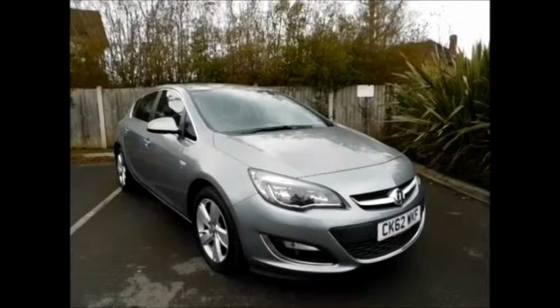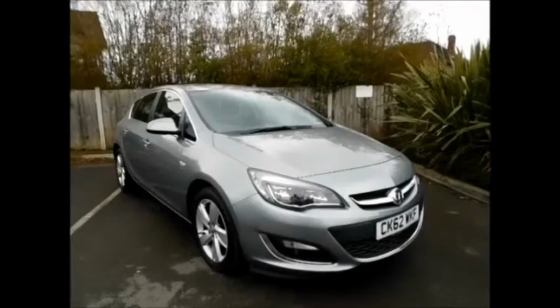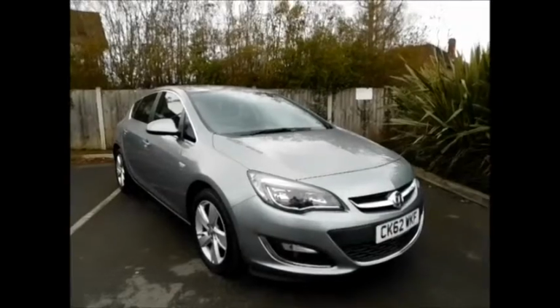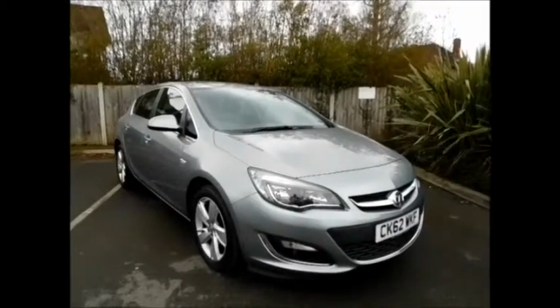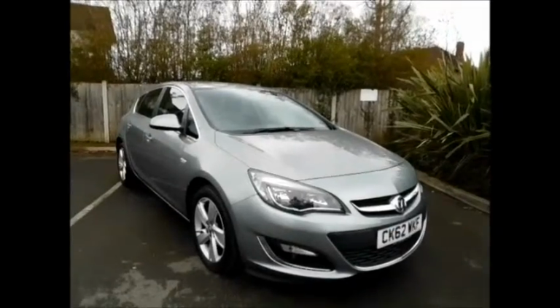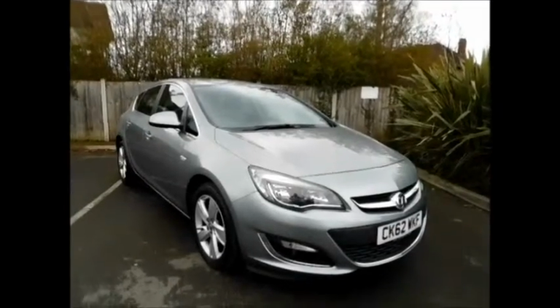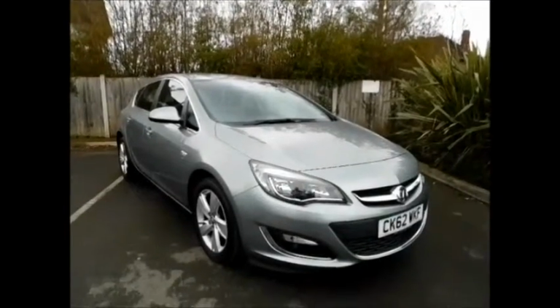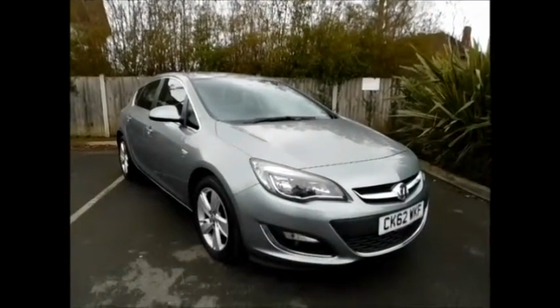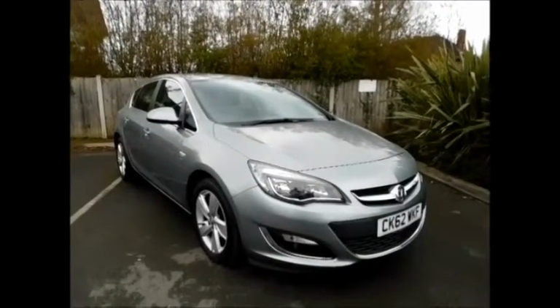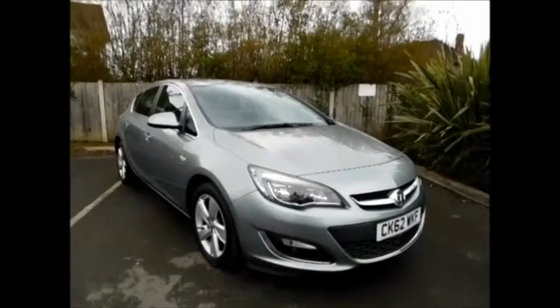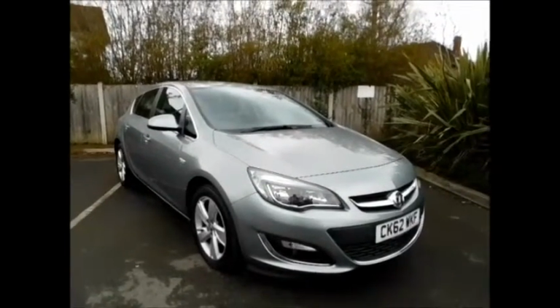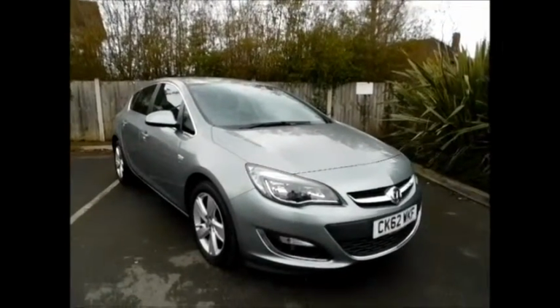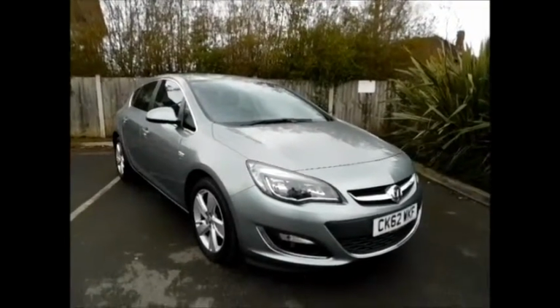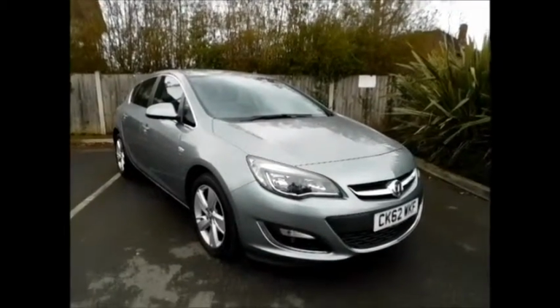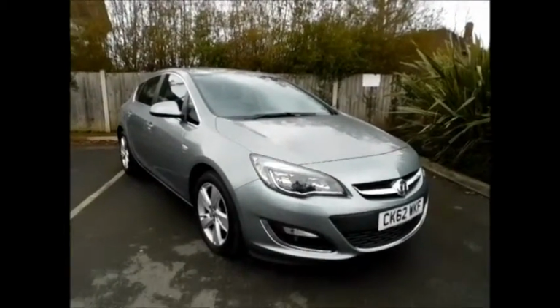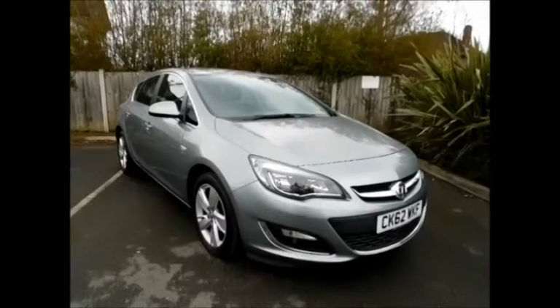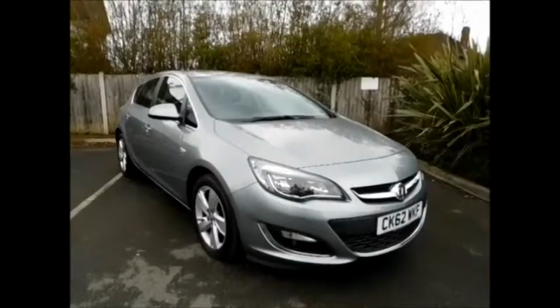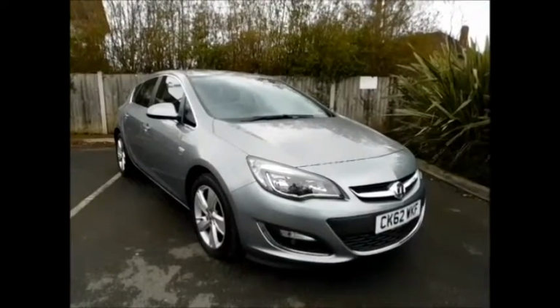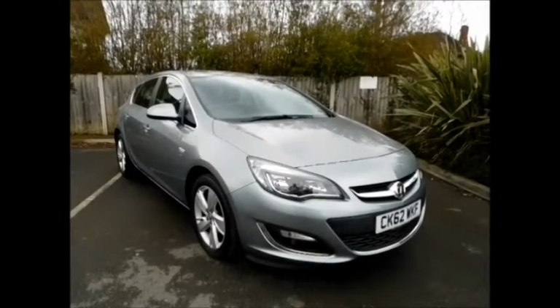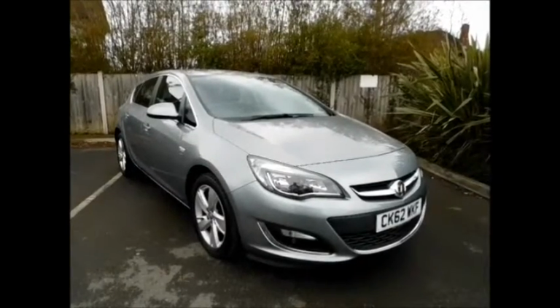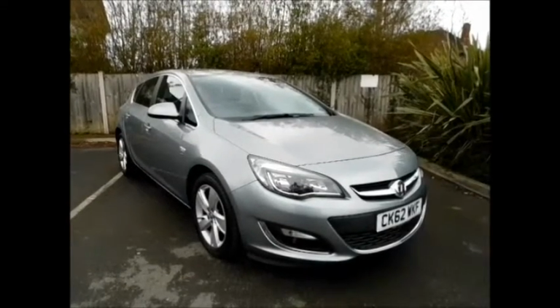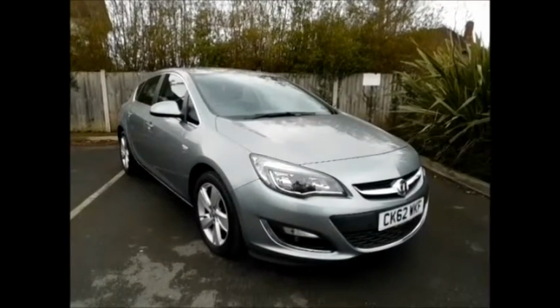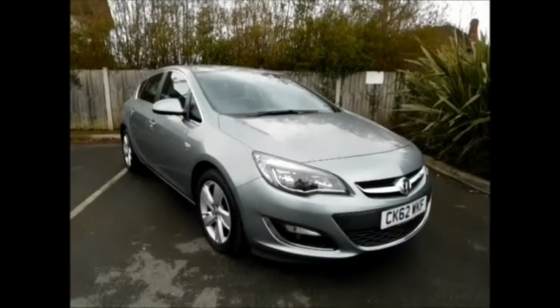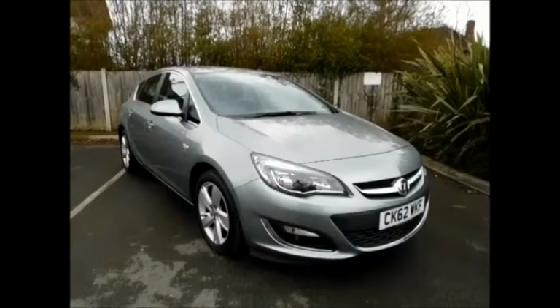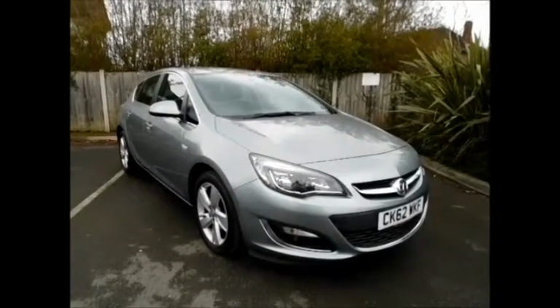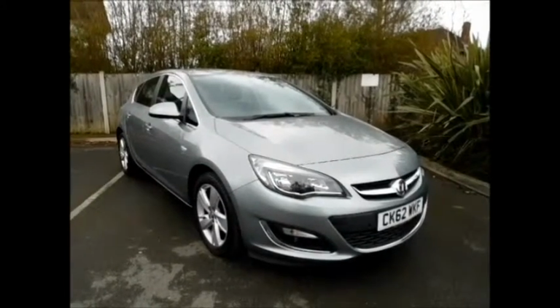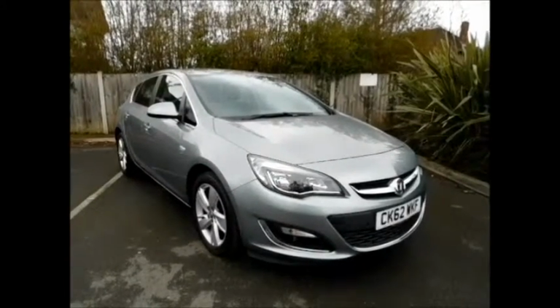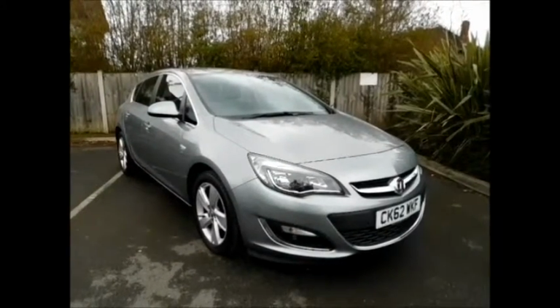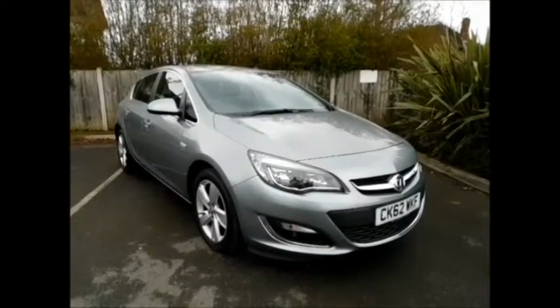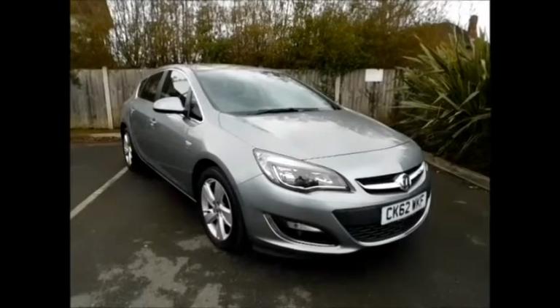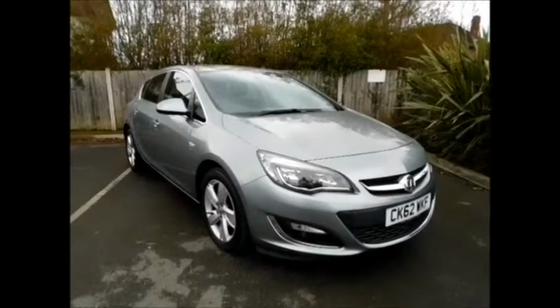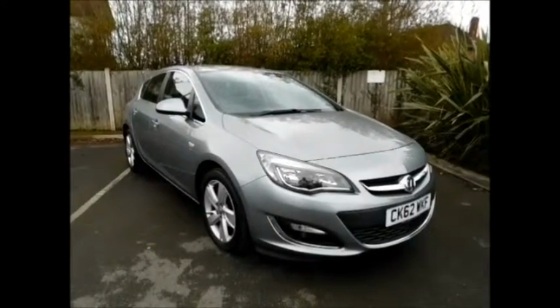Welcome to Now Vauxhall. Today we have here a lovely Vauxhall Astra 1.6 petrol engine, 5 door, fitted with an automatic transmission, finished in the colour silver.